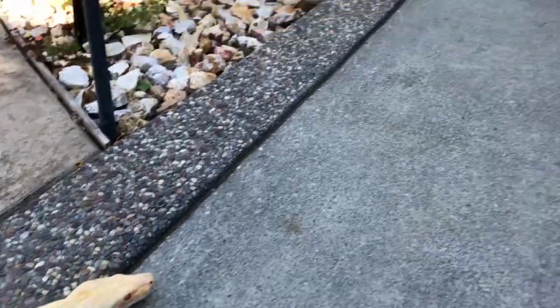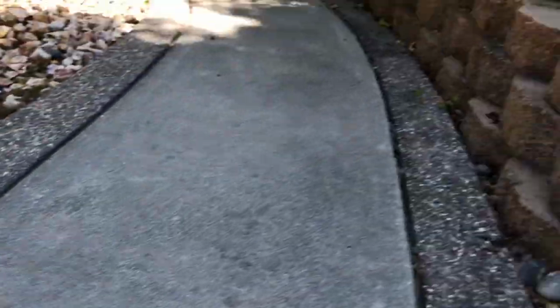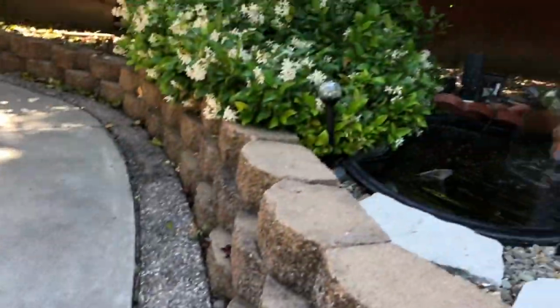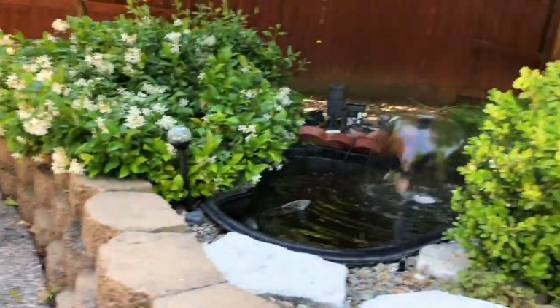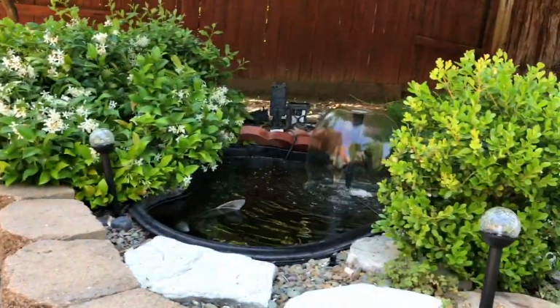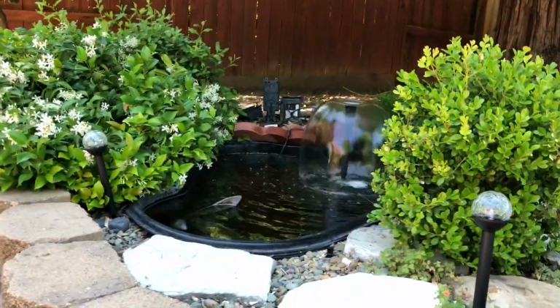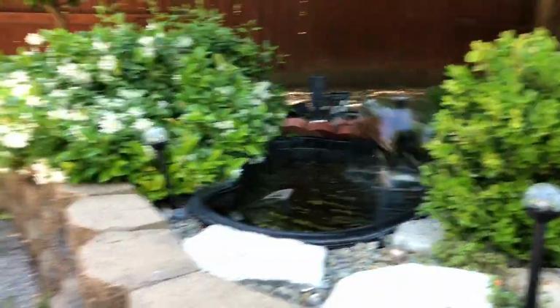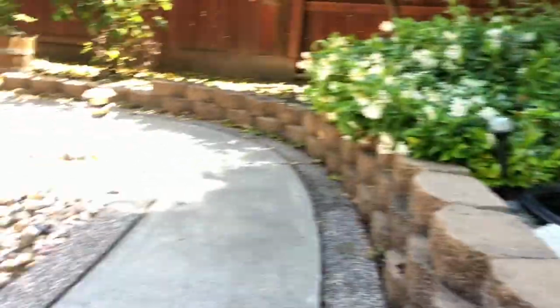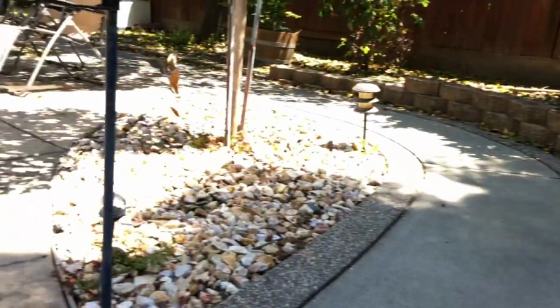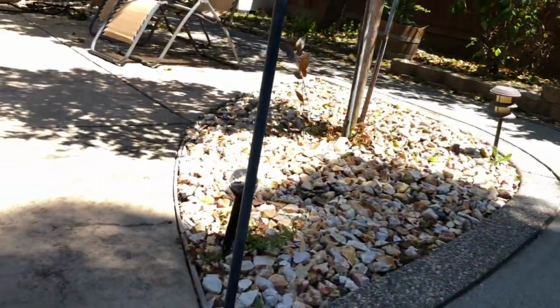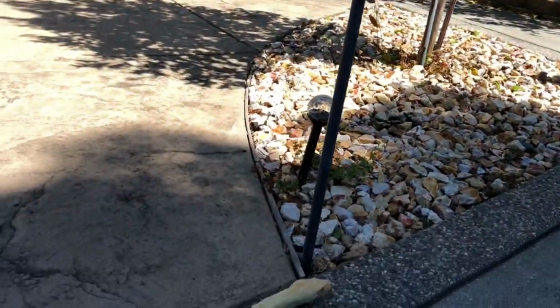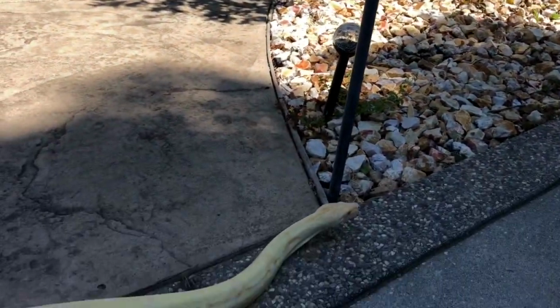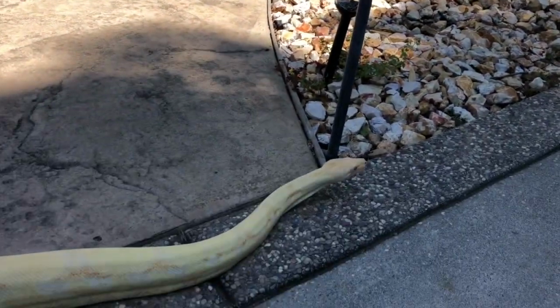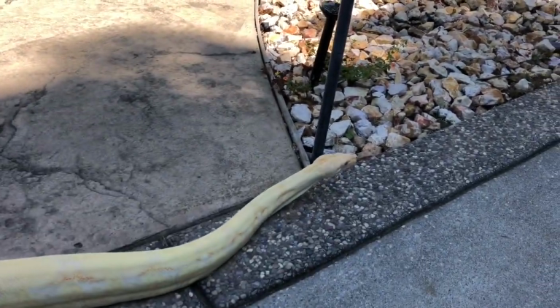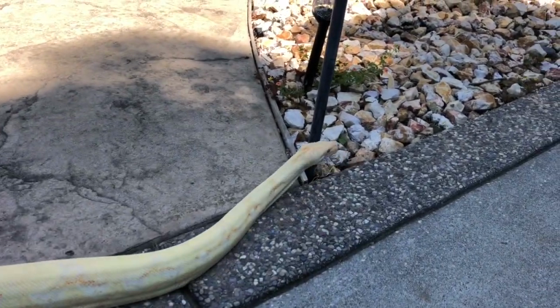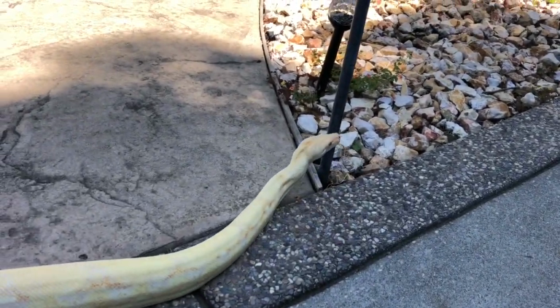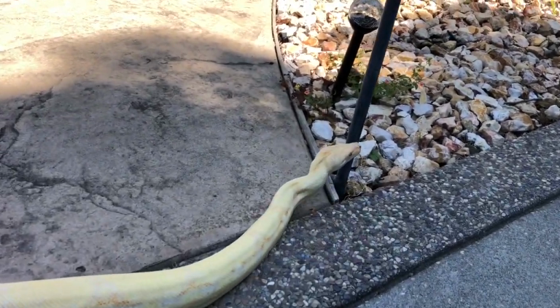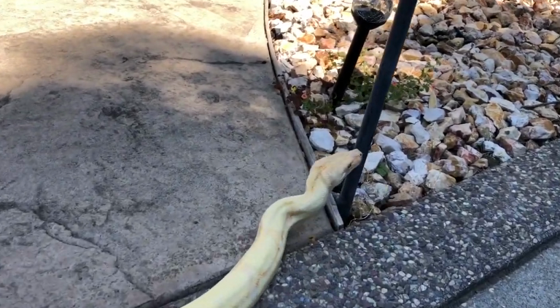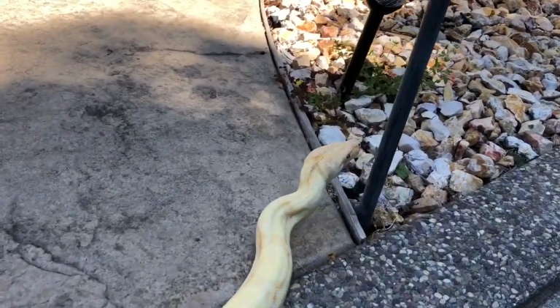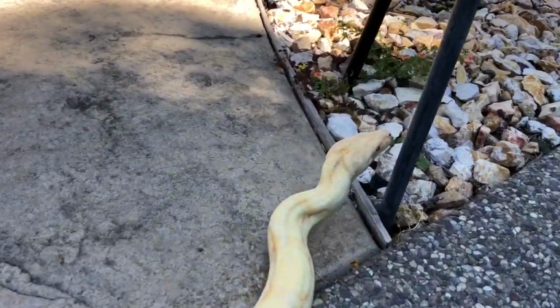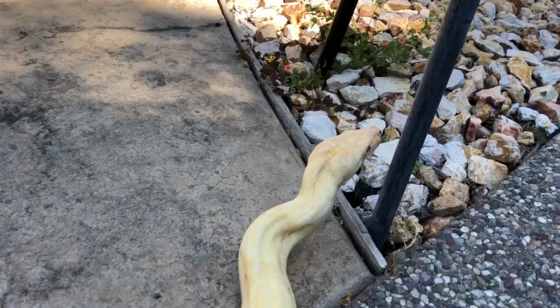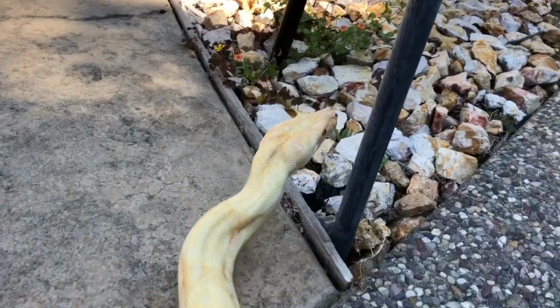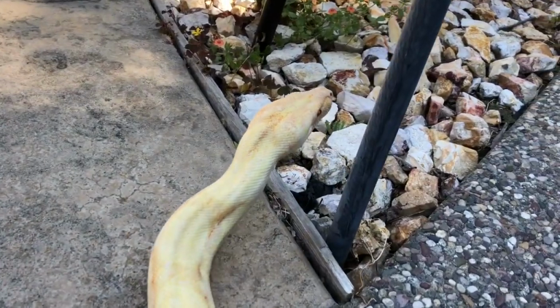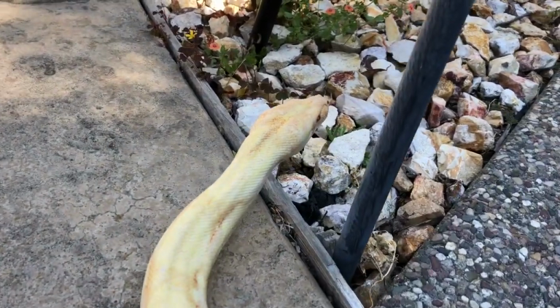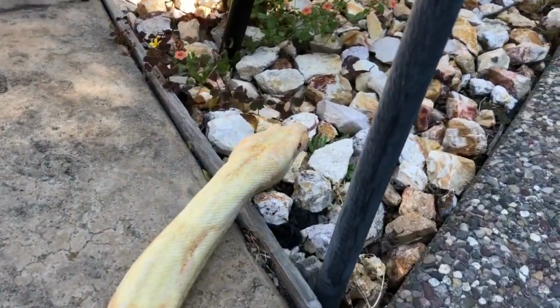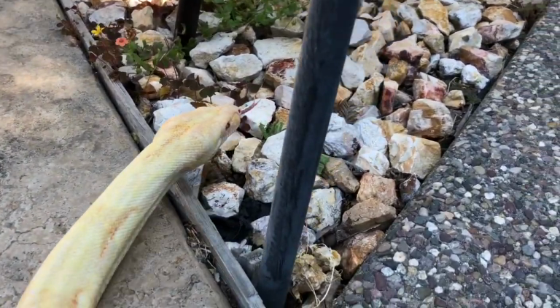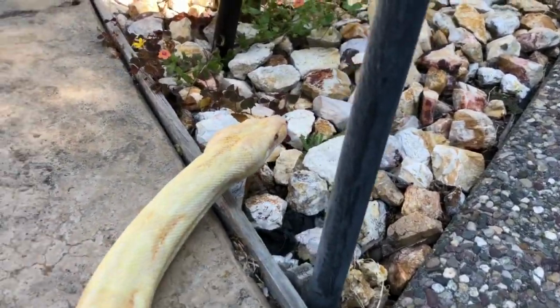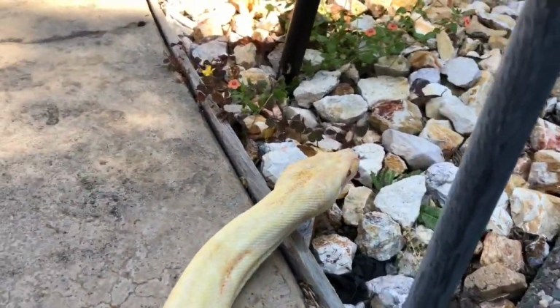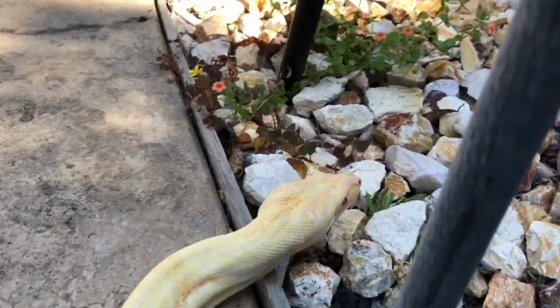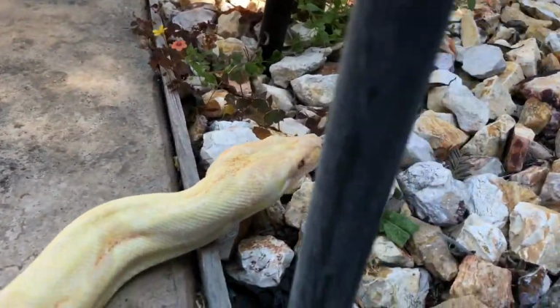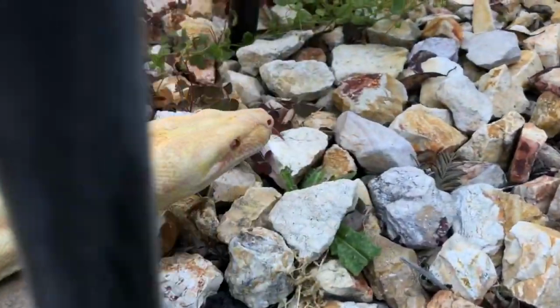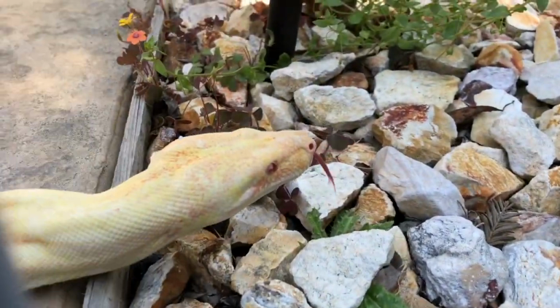Oh, he might be heading for the water. All right guys, just kind of wanted to share that with you — I'll talk to you guys later.